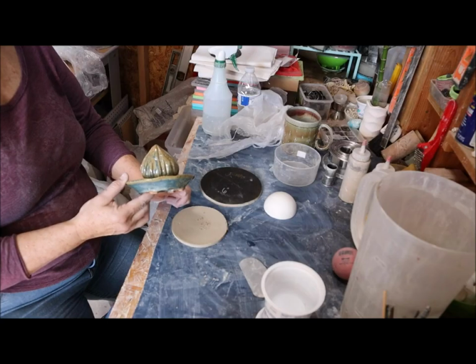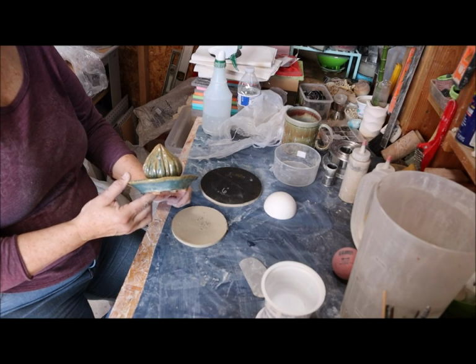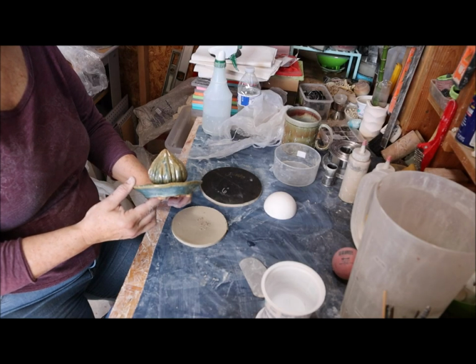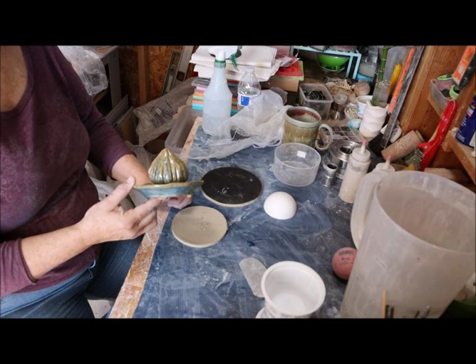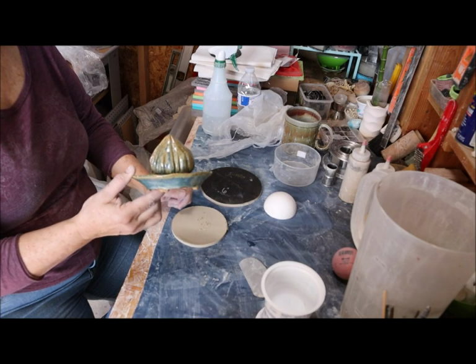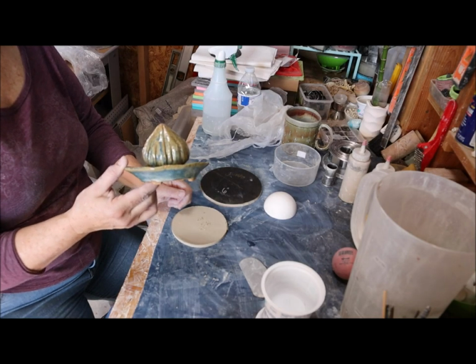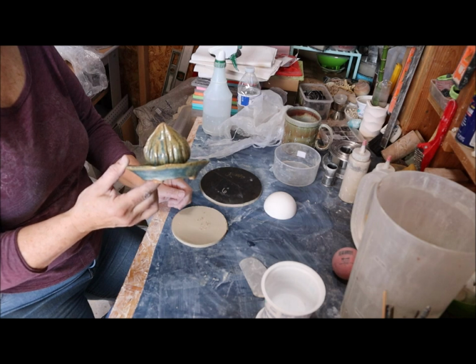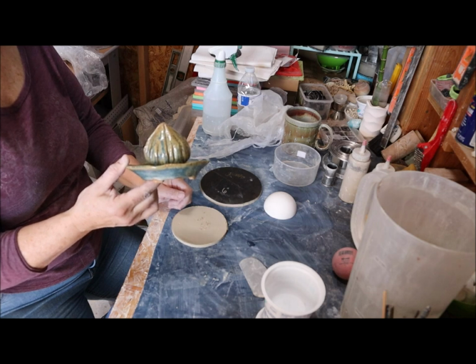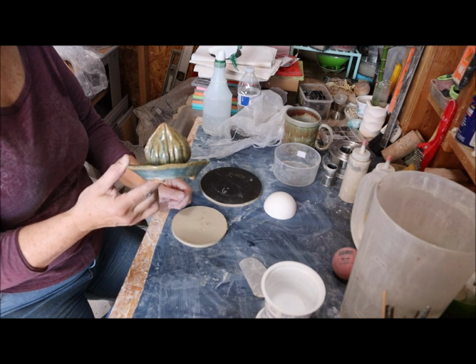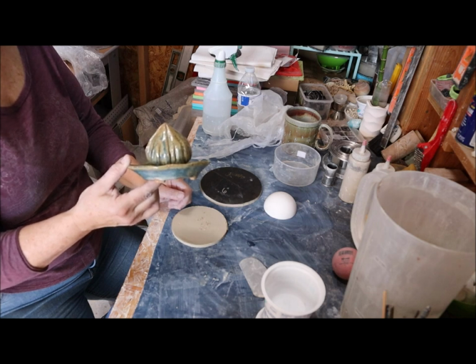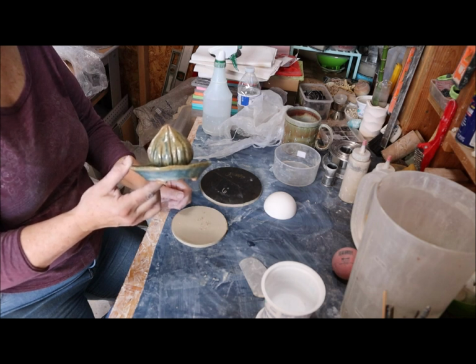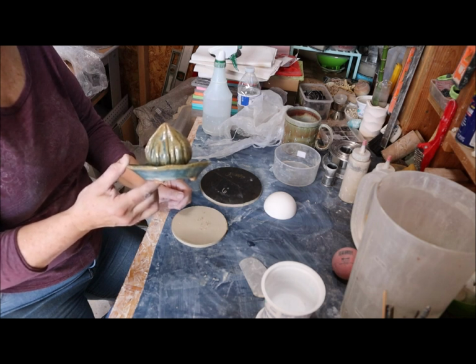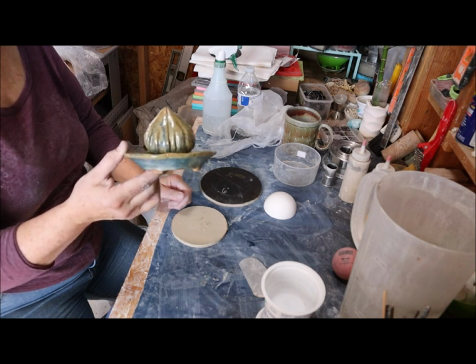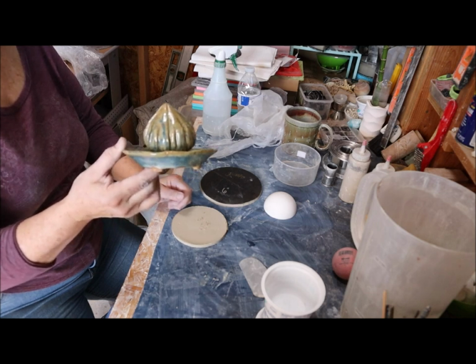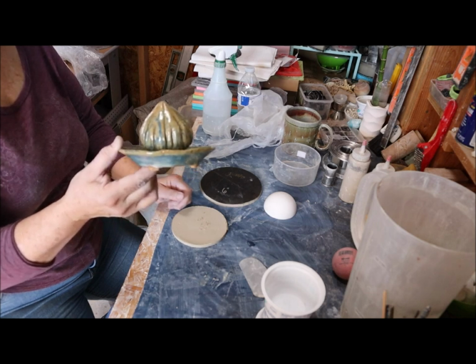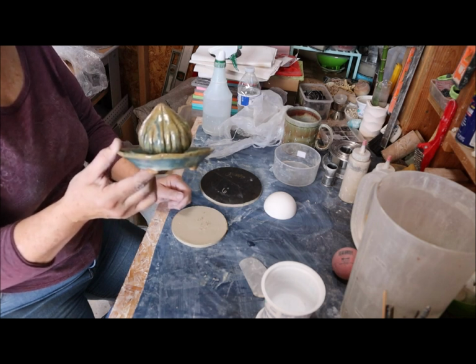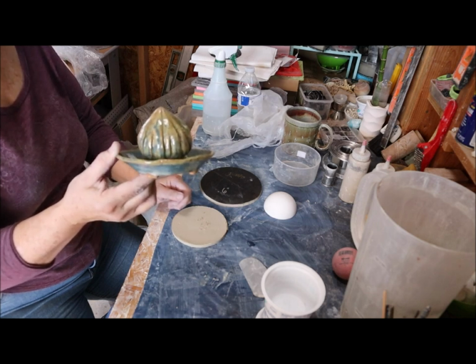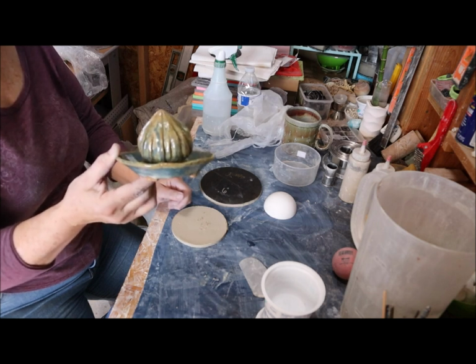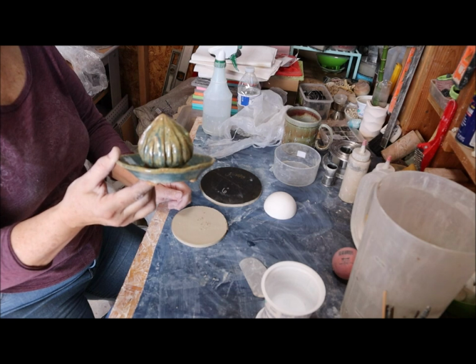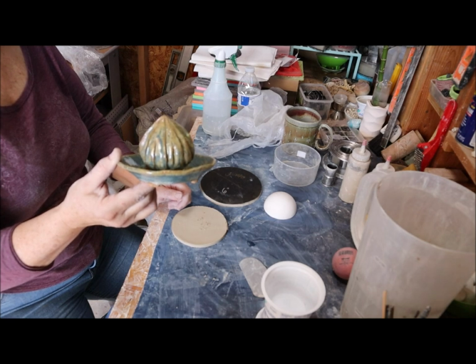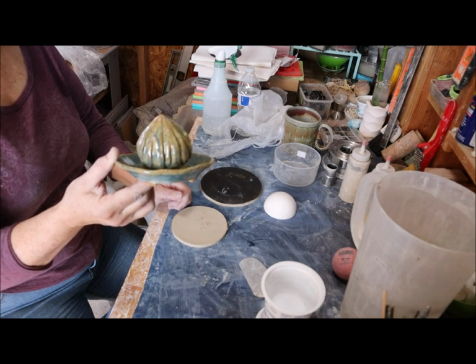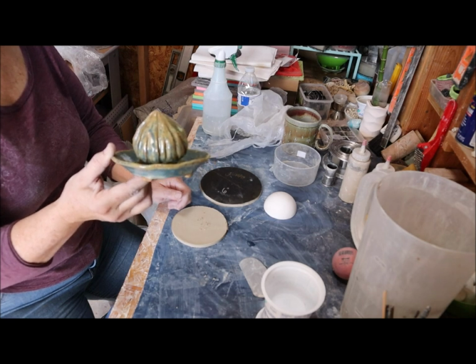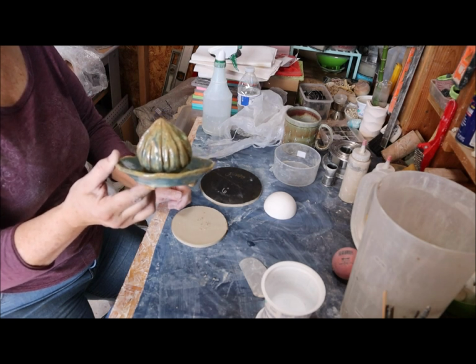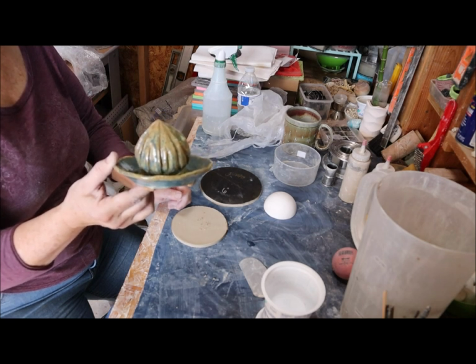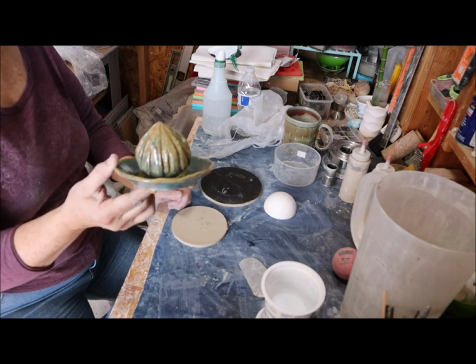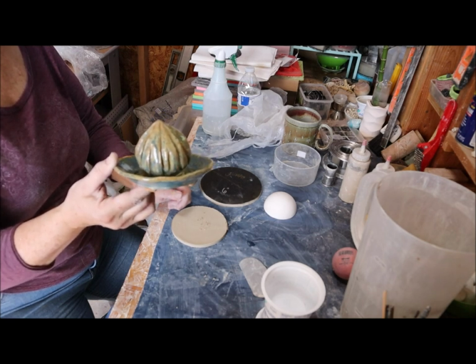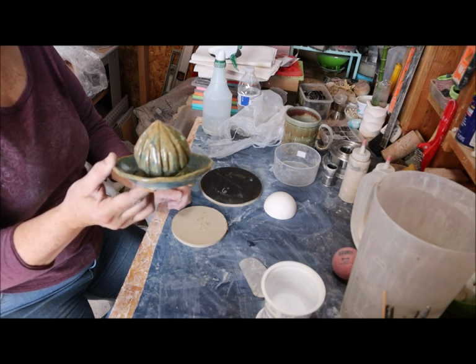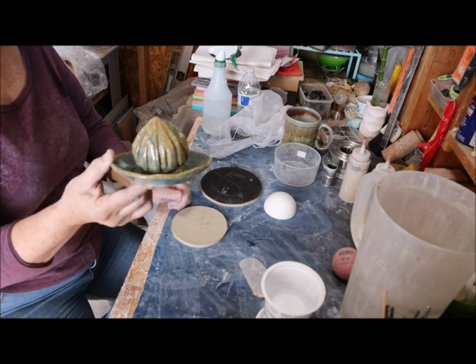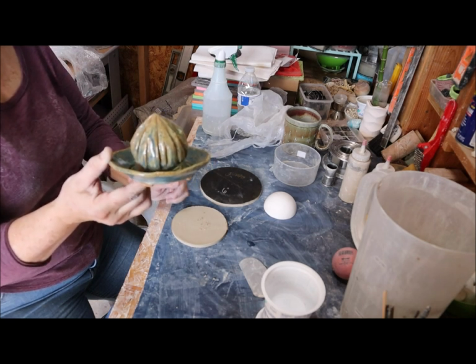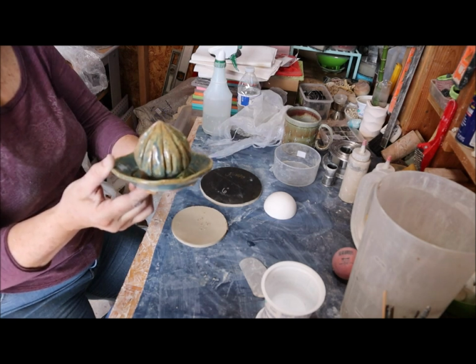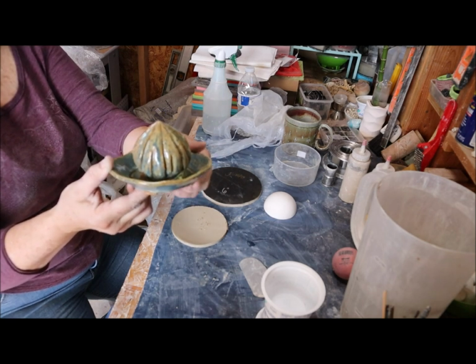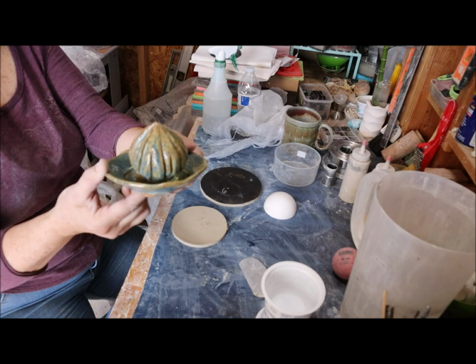Hi guys, it's Jamie. I was challenged with making a juicer for a student this week and I really haven't done one before, not in earnest. So I created one and I thought I would show you my design.